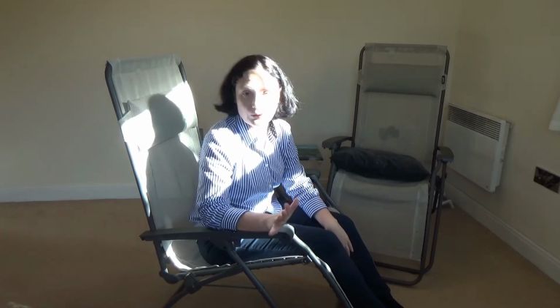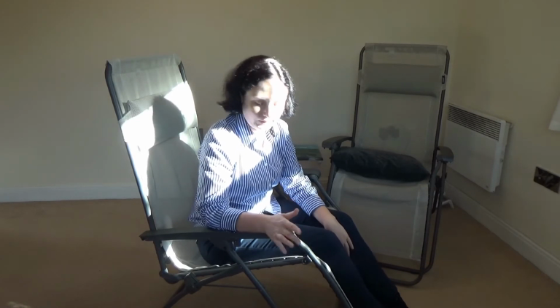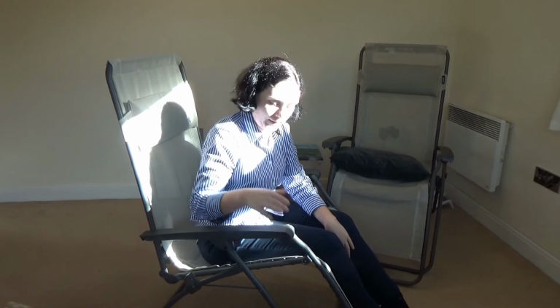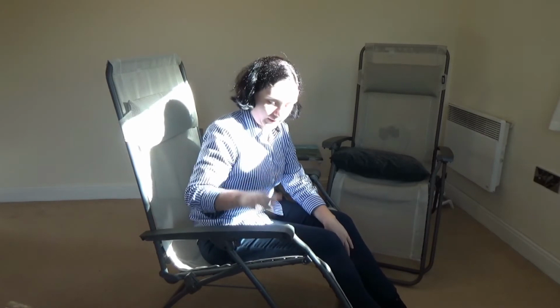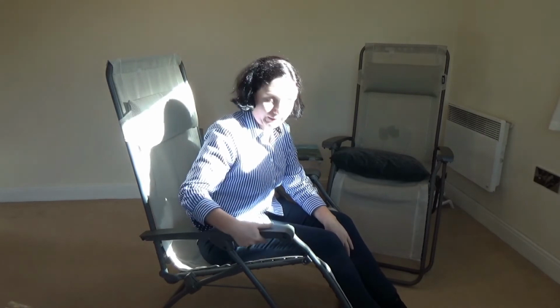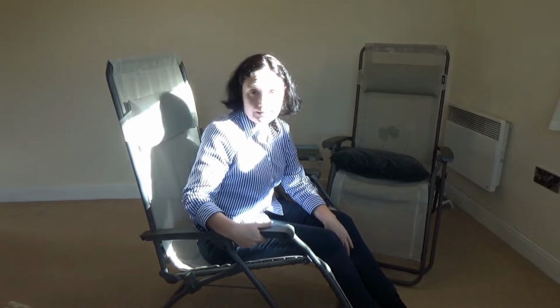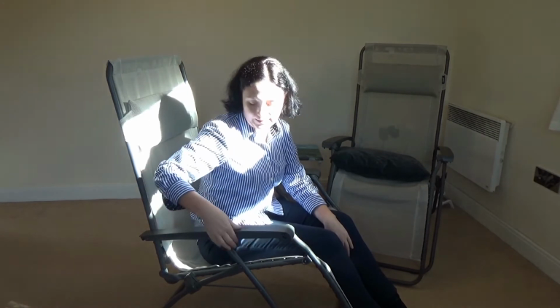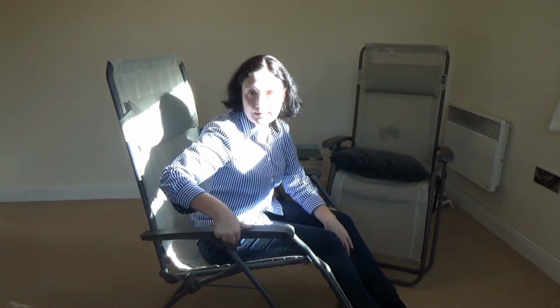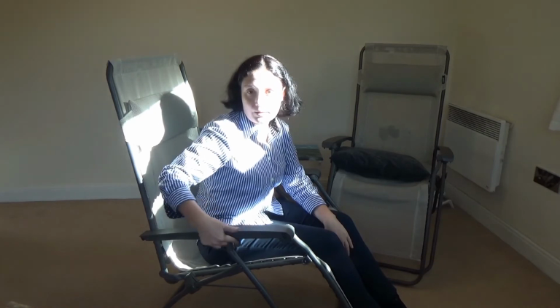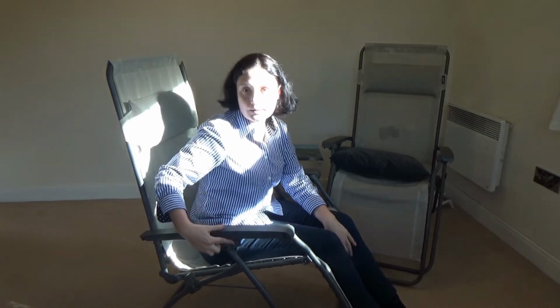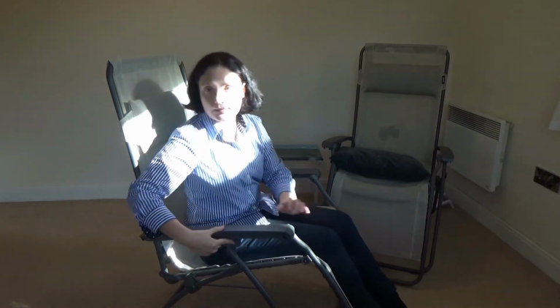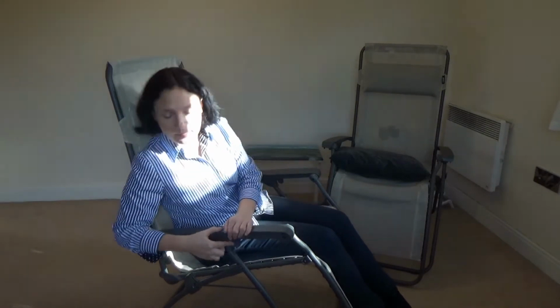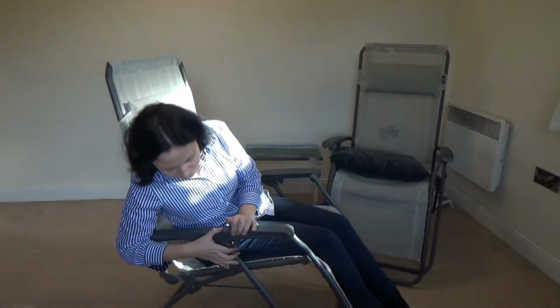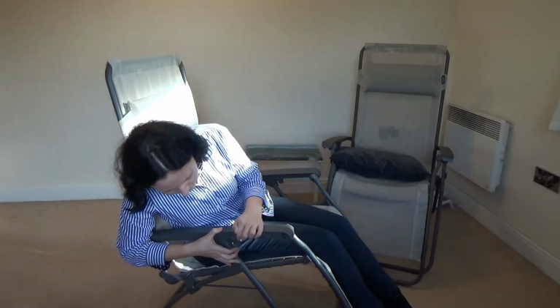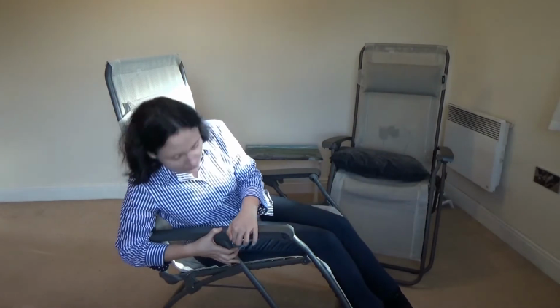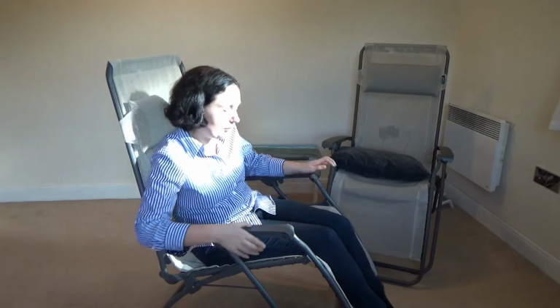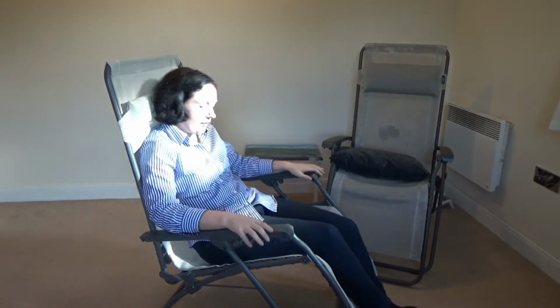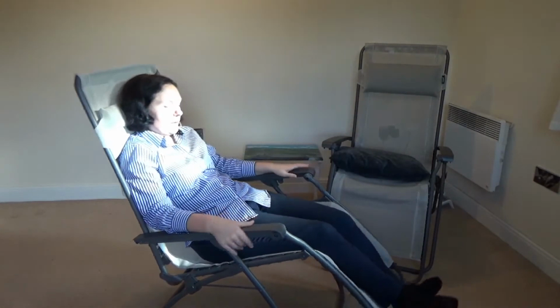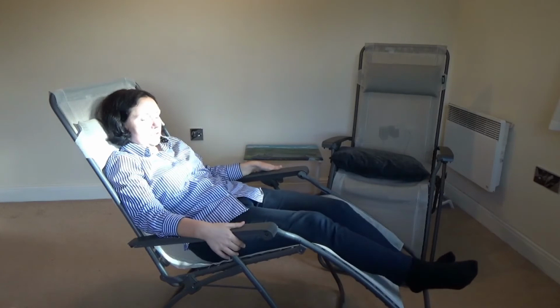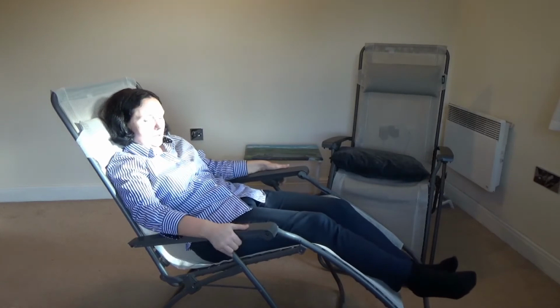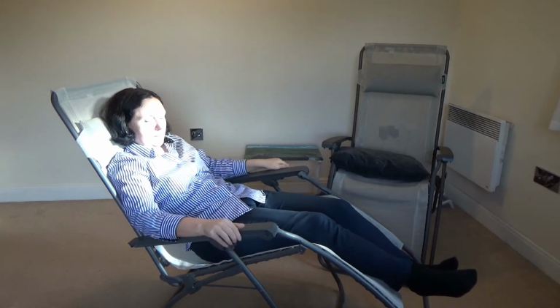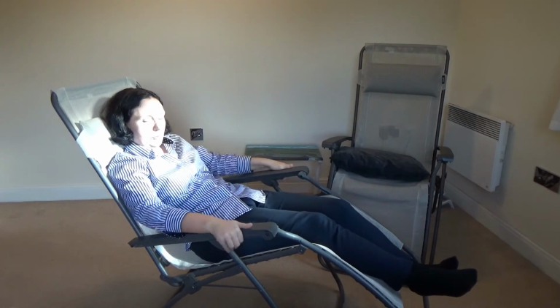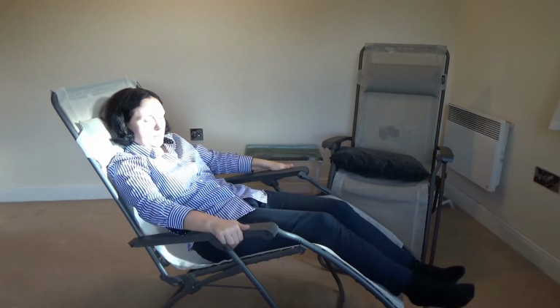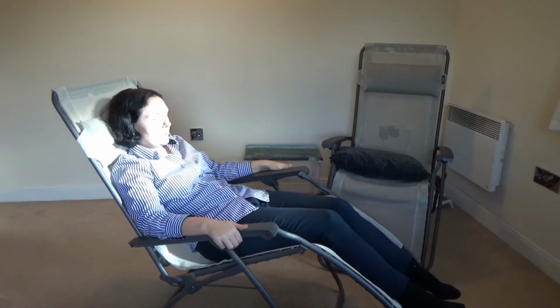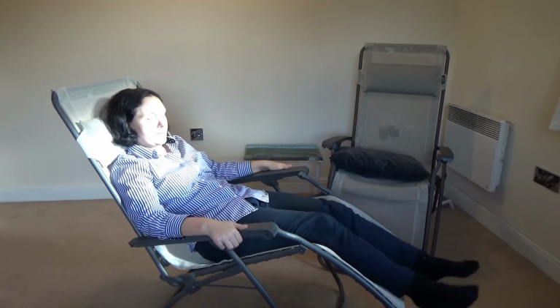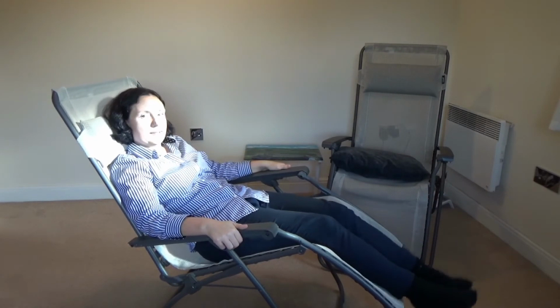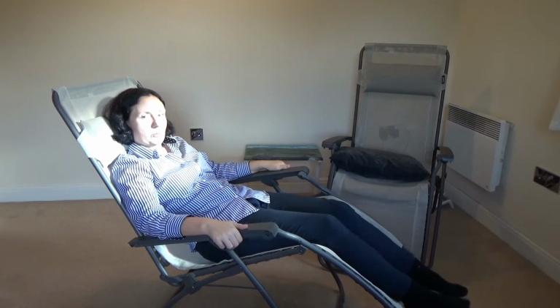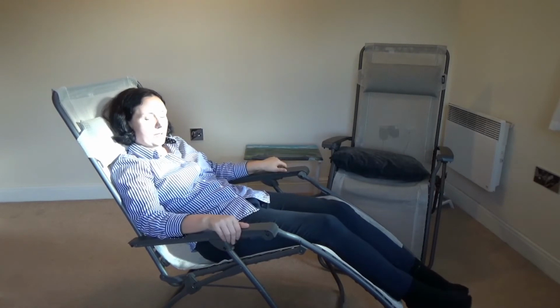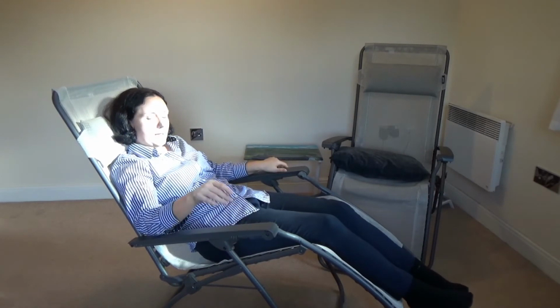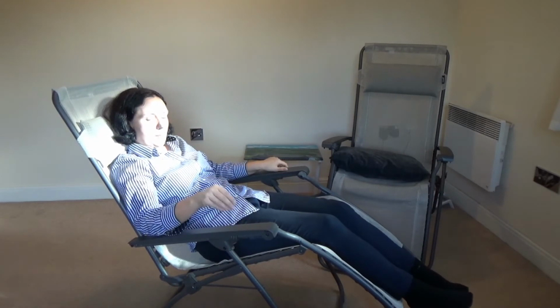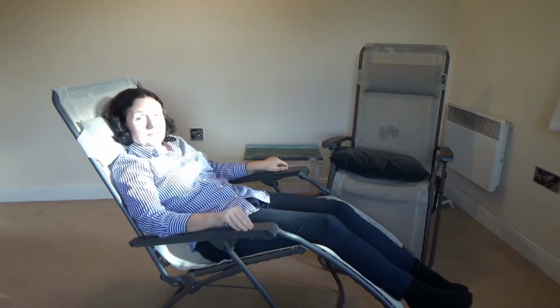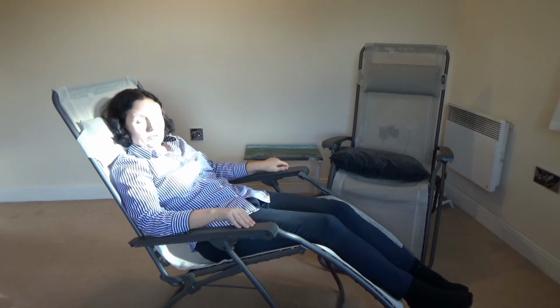Another thing to mention is the lock. You can see — if you're in a position you can lock it by pushing it up. You can see it's not moving.